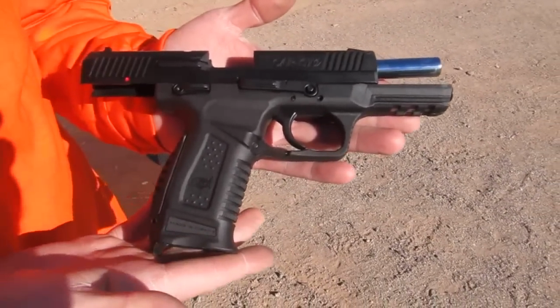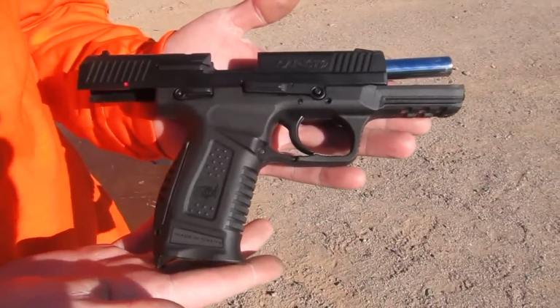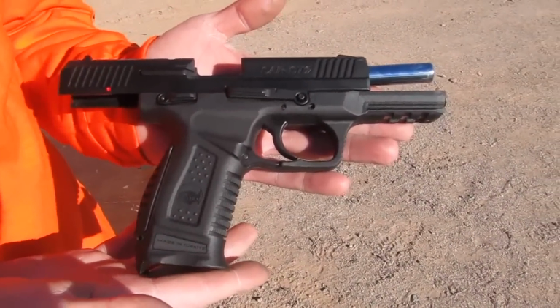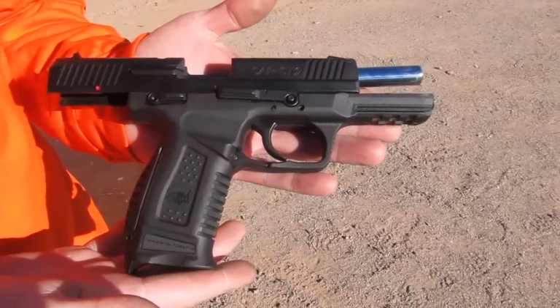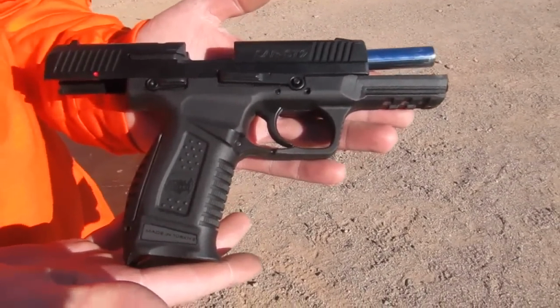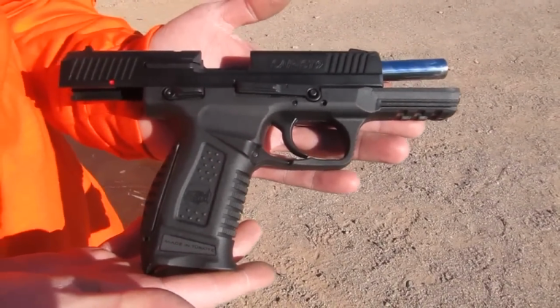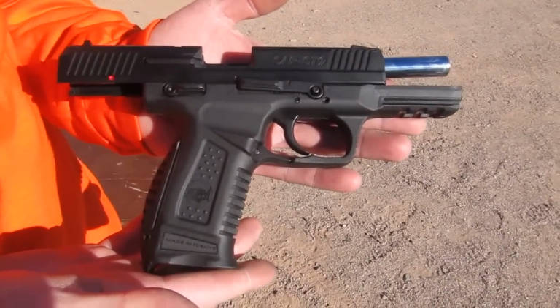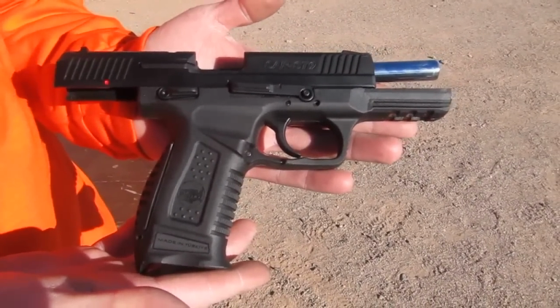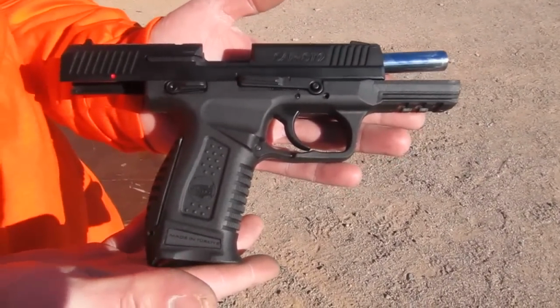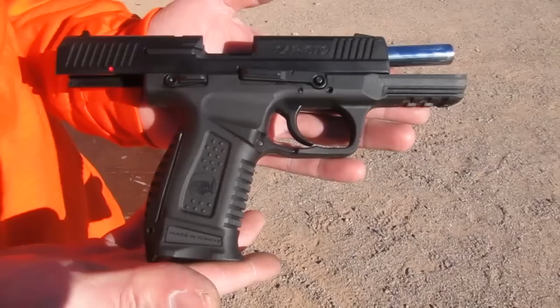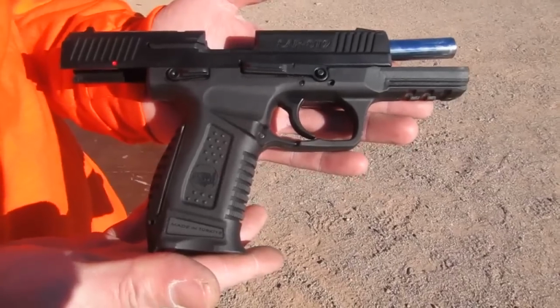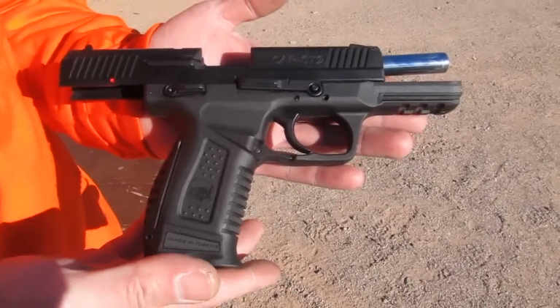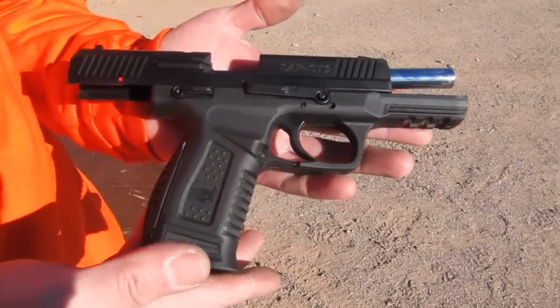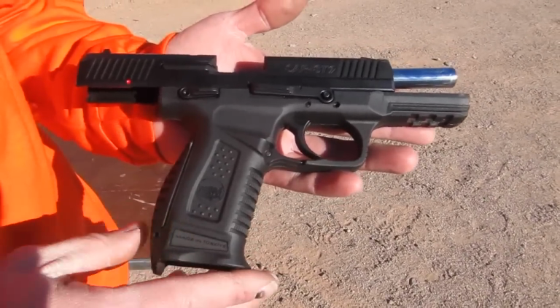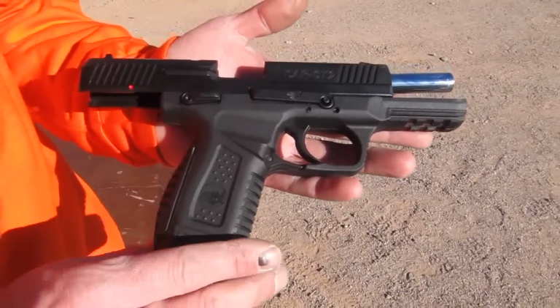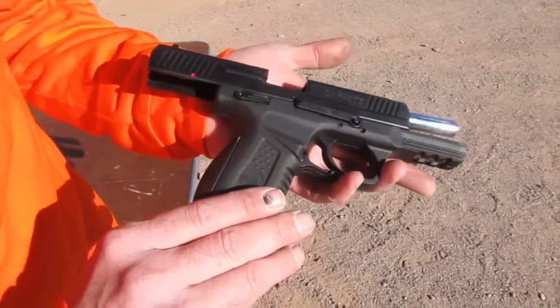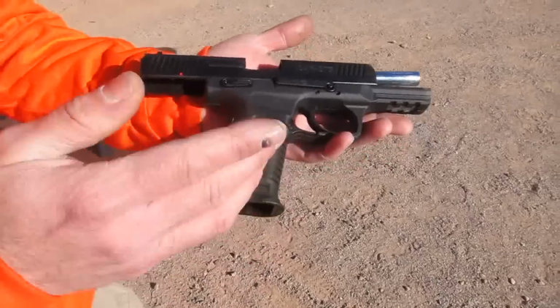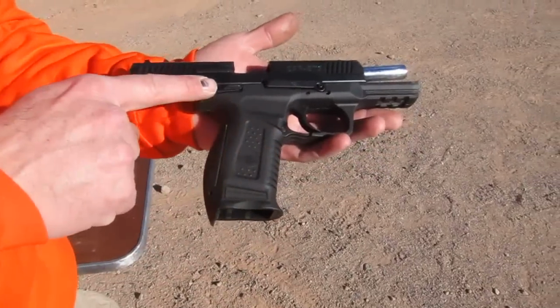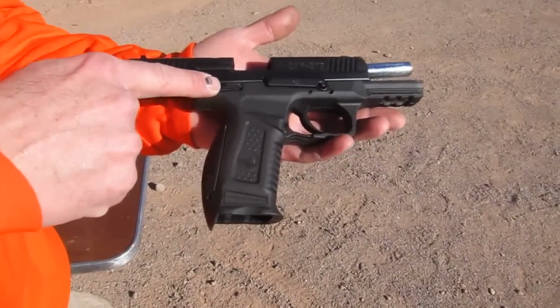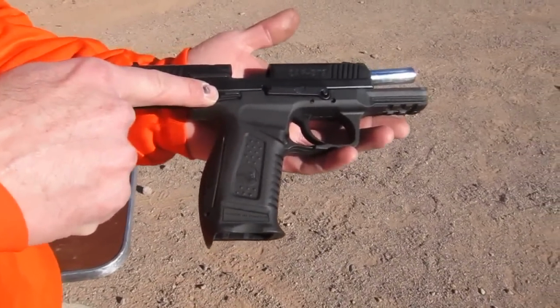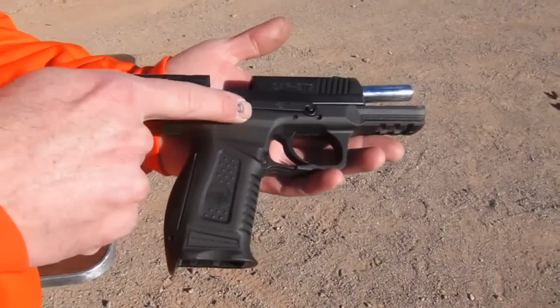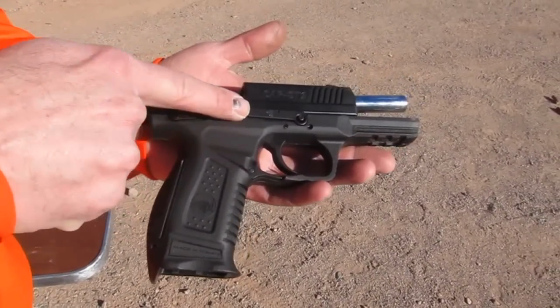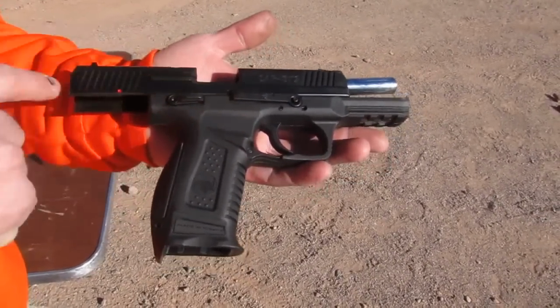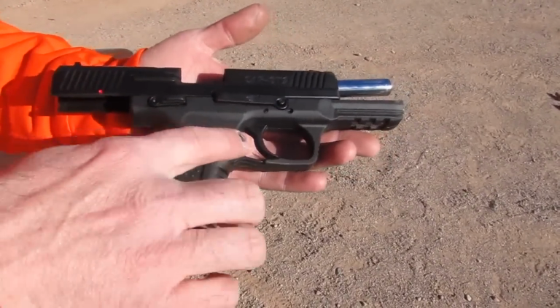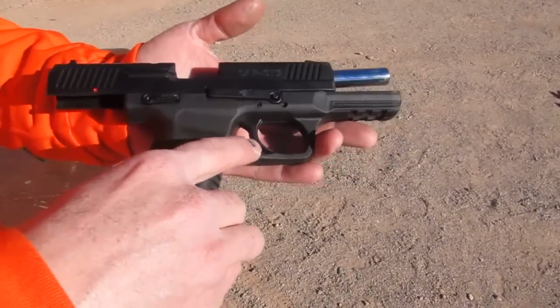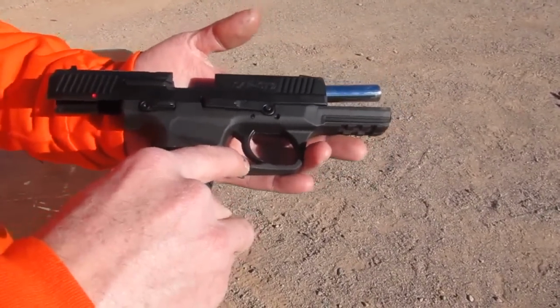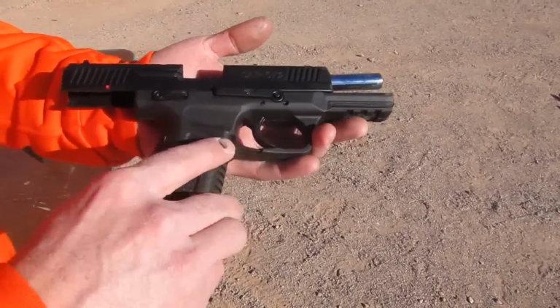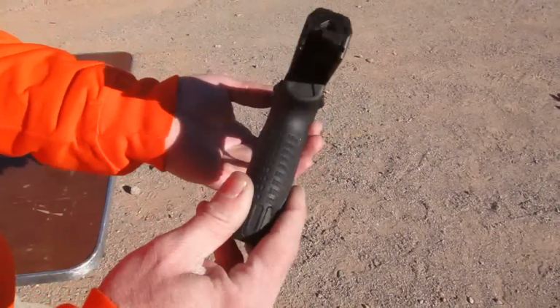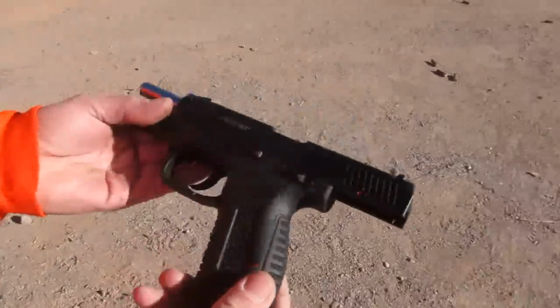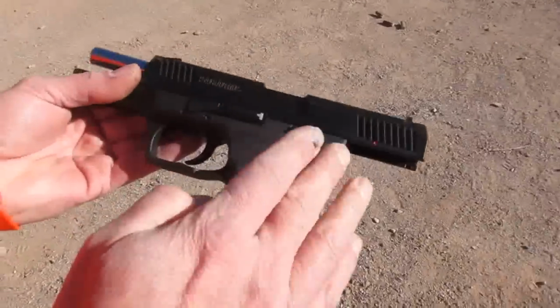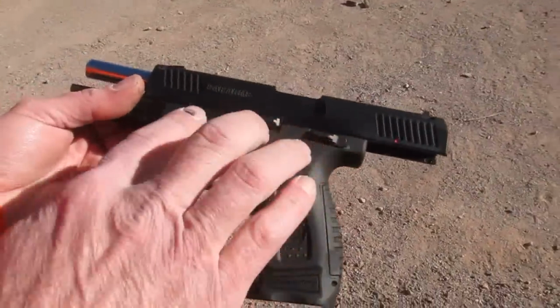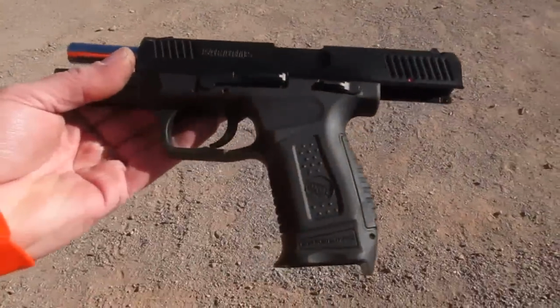The SAR ST9 is a semi-auto pistol and it's striker fired. It's new for 2014 and it's a fully ambidextrous design — safety, slide release, magazine release, fully ambidextrous.